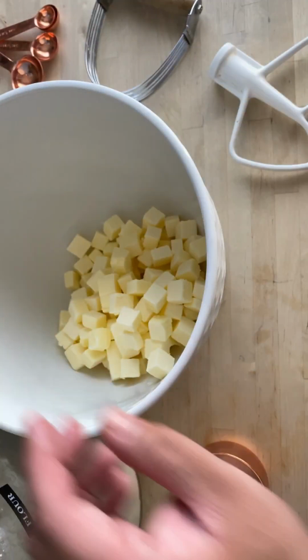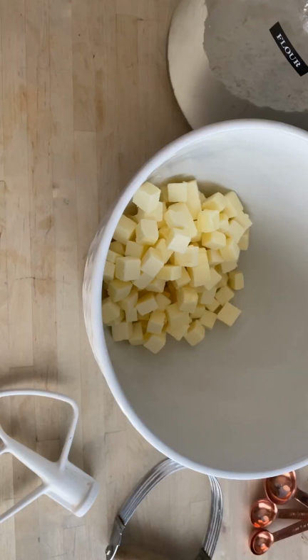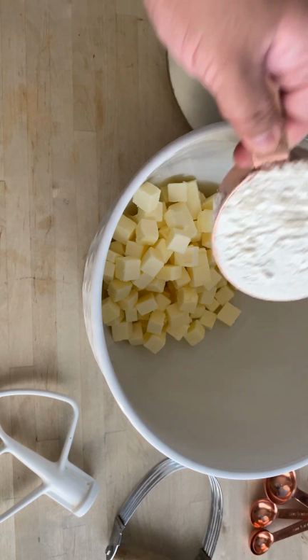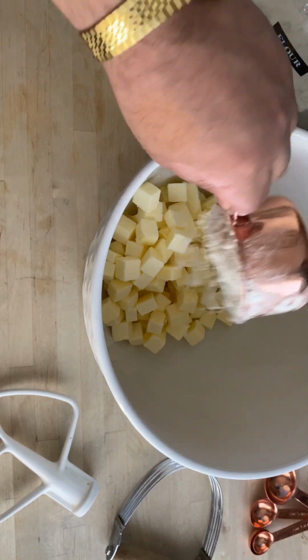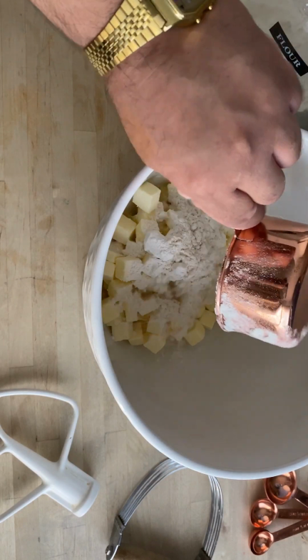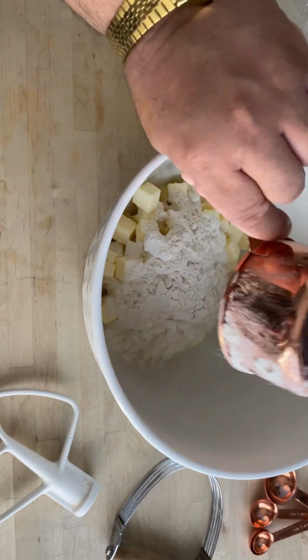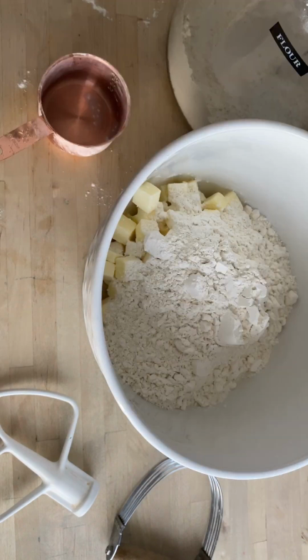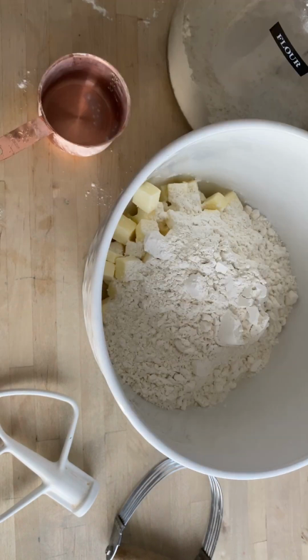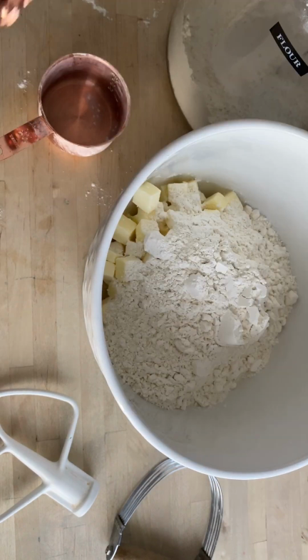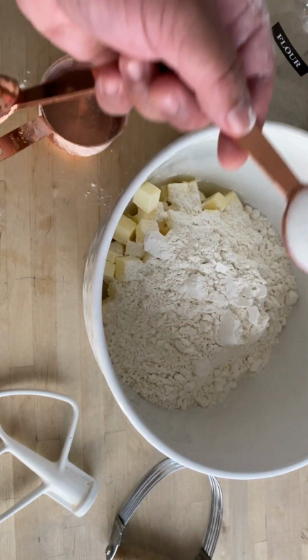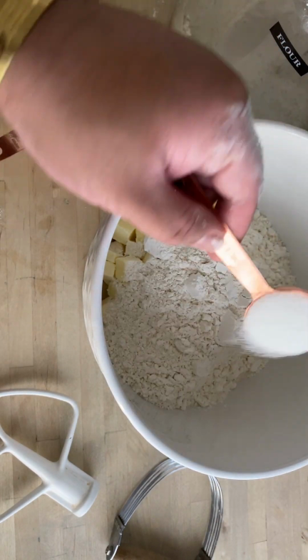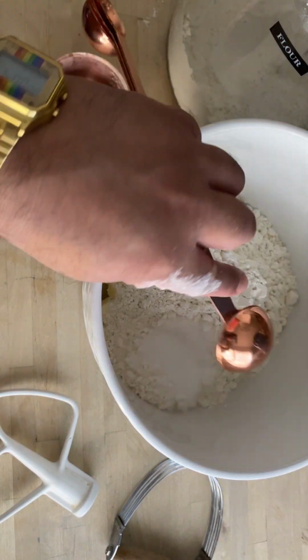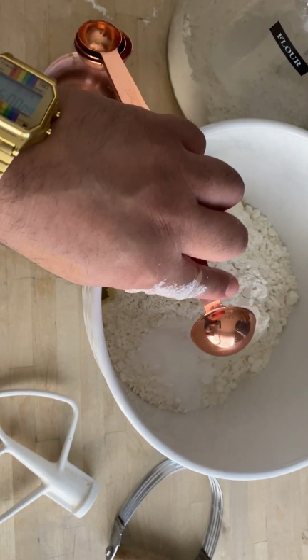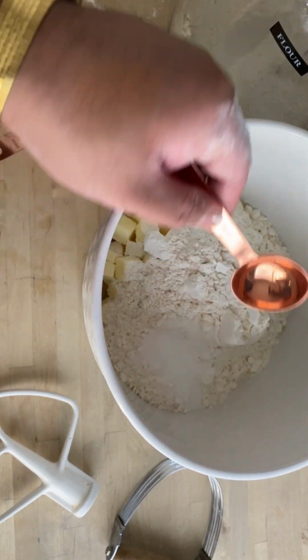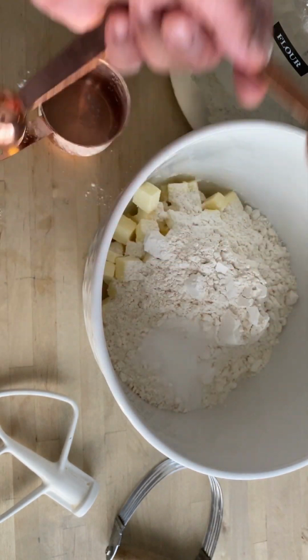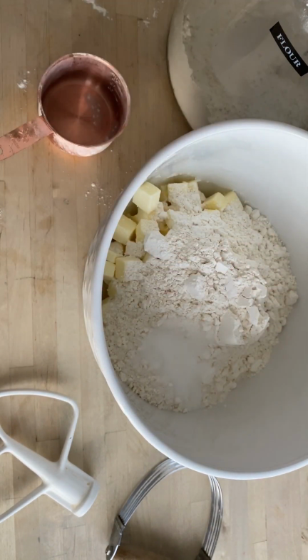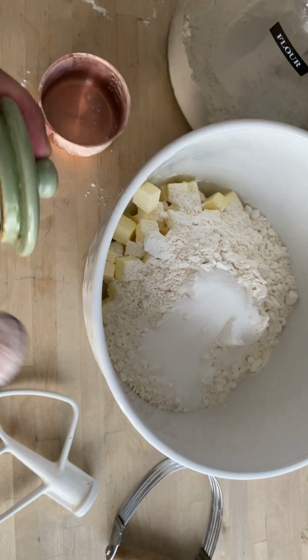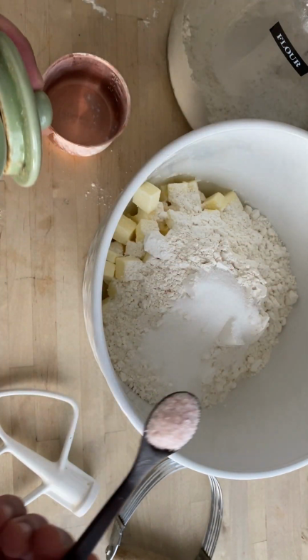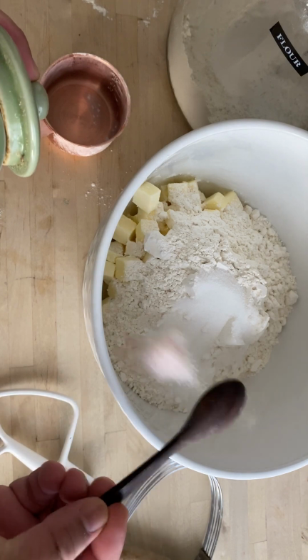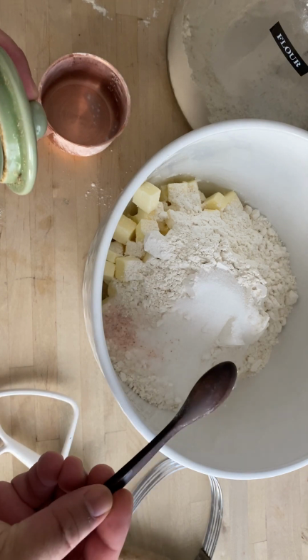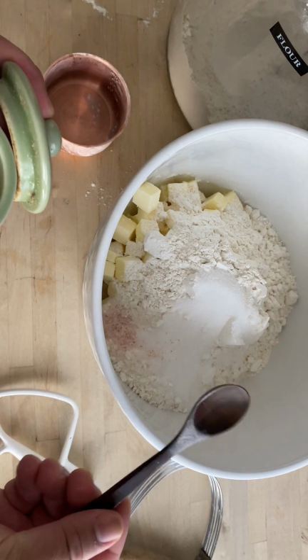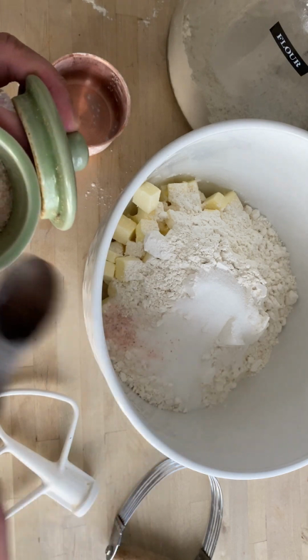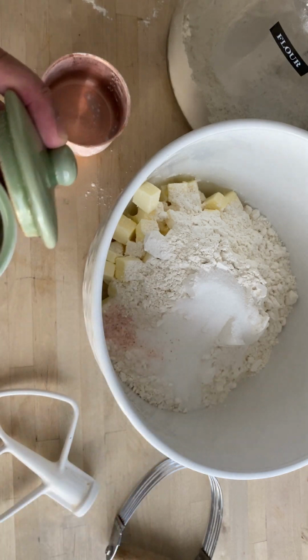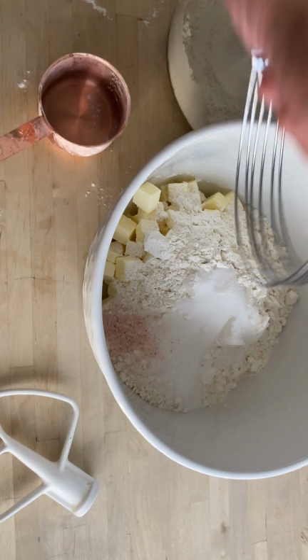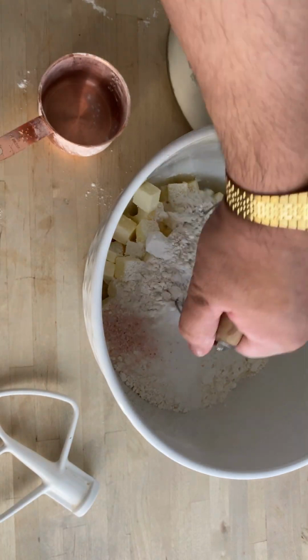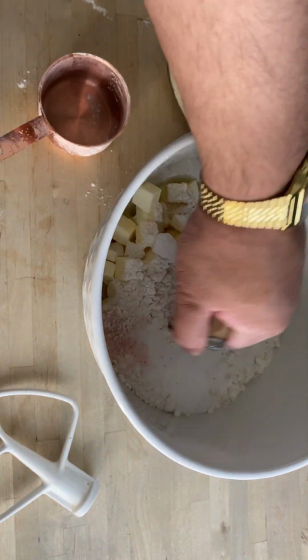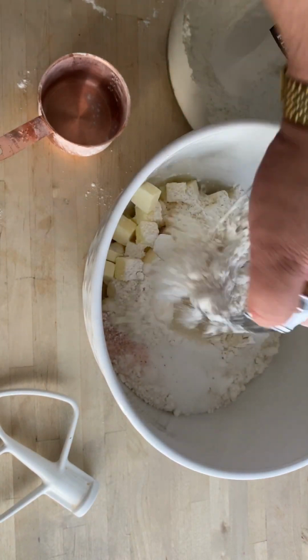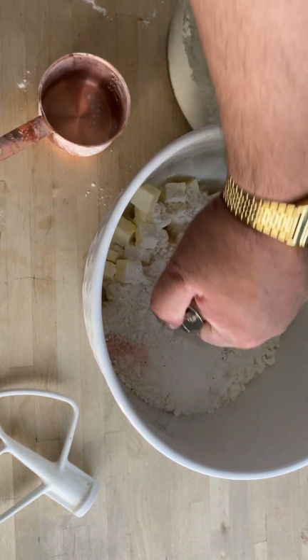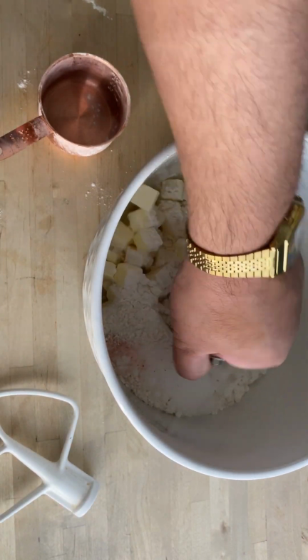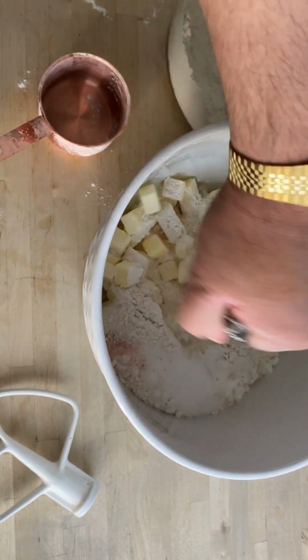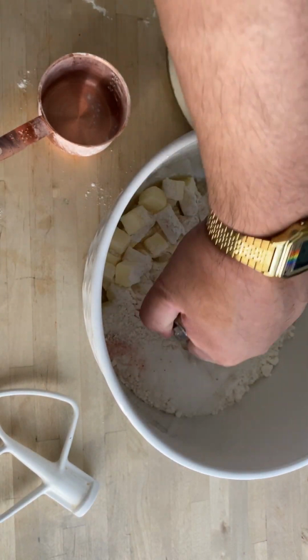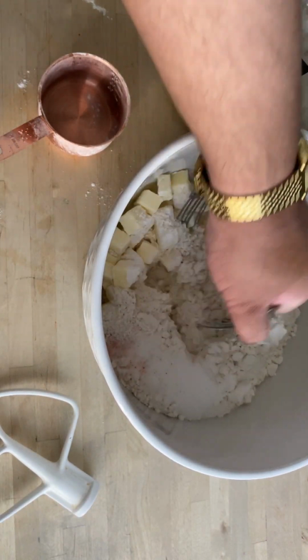Add flour, sugar, and salt, and cut with a pastry cutter. You want your butter to be fairly larger than your average pie dough because we're going to fold it later on, just like puff pastry.